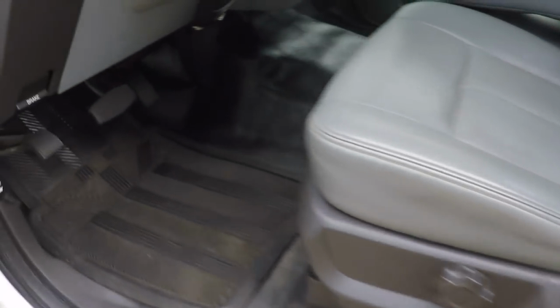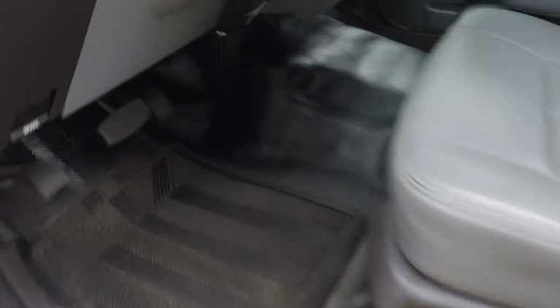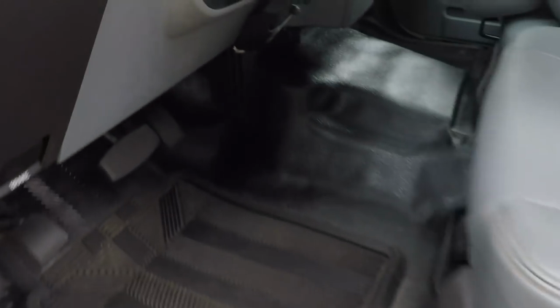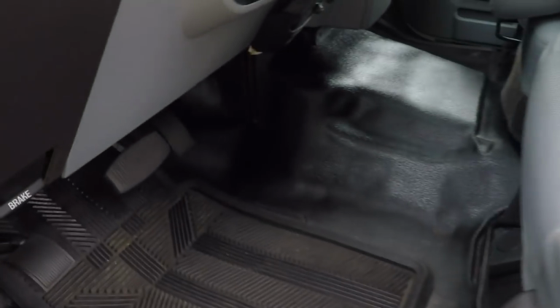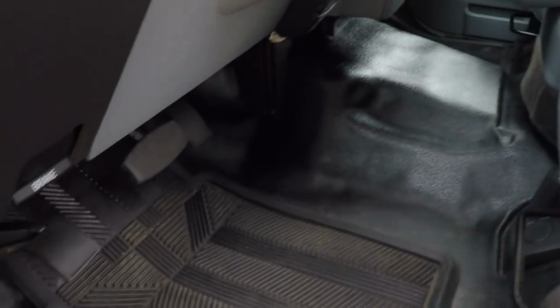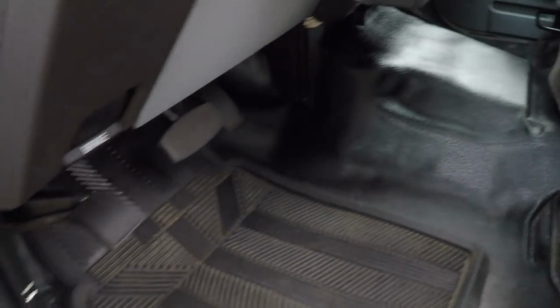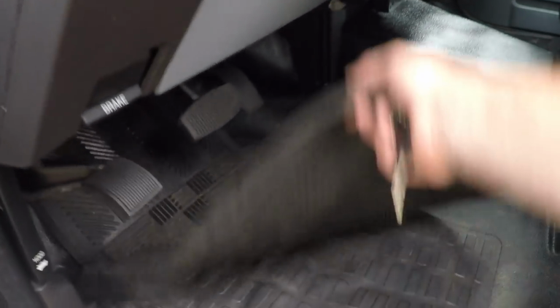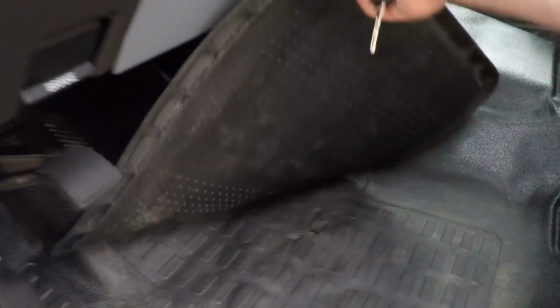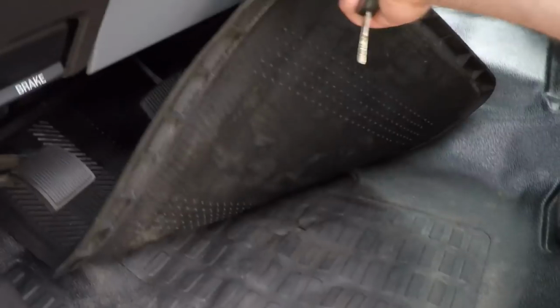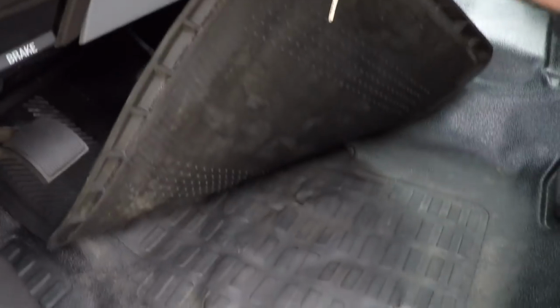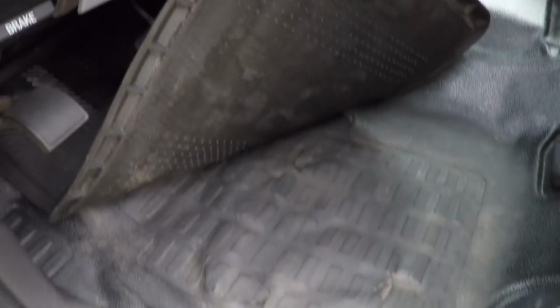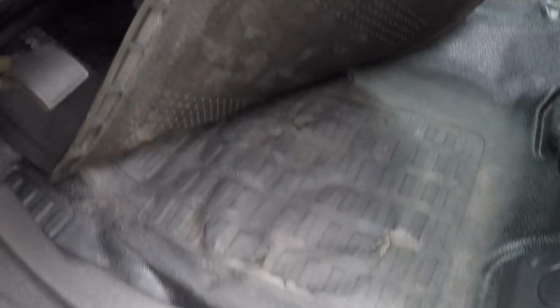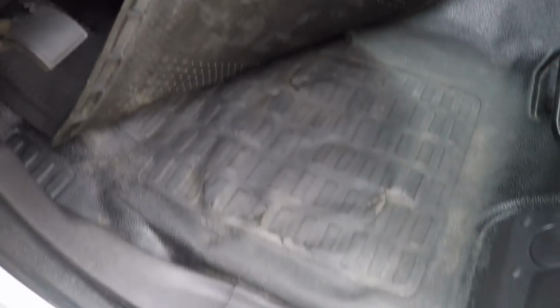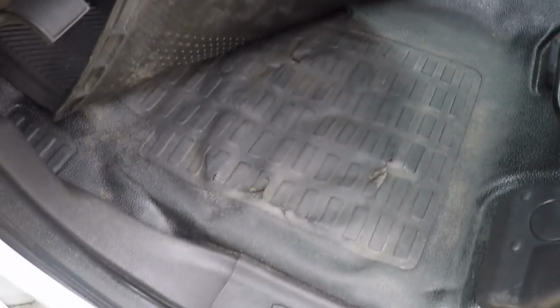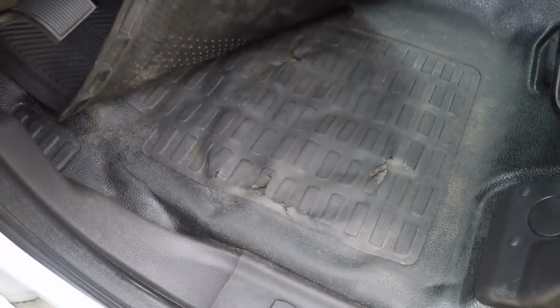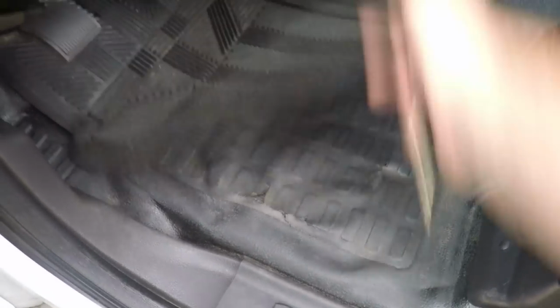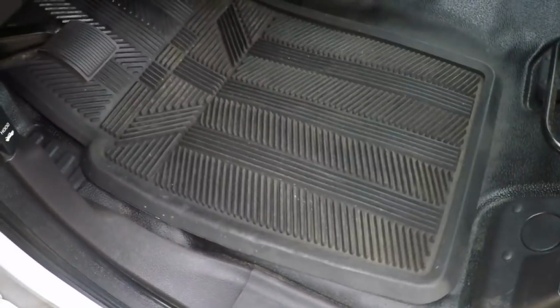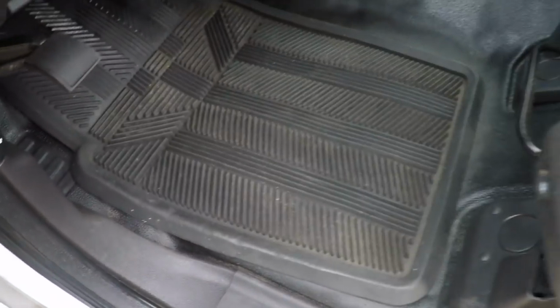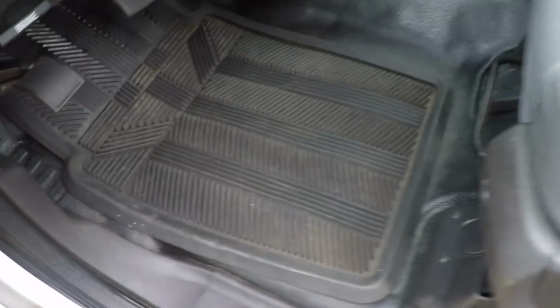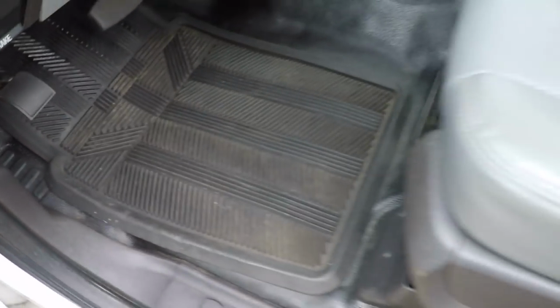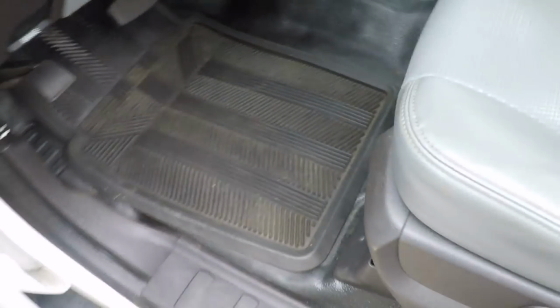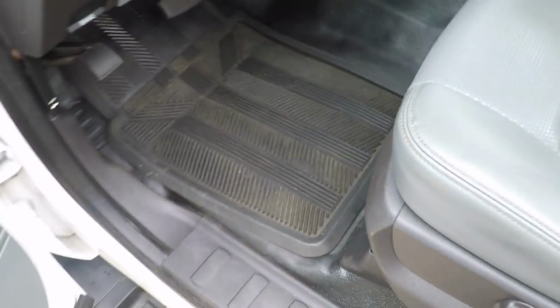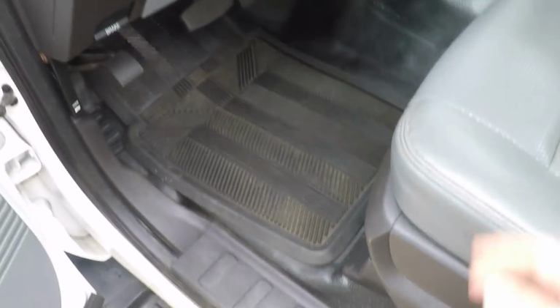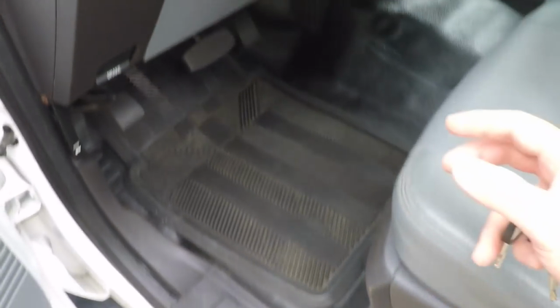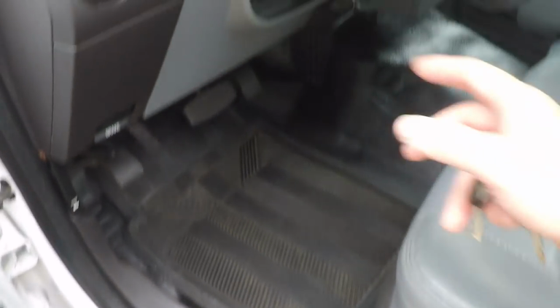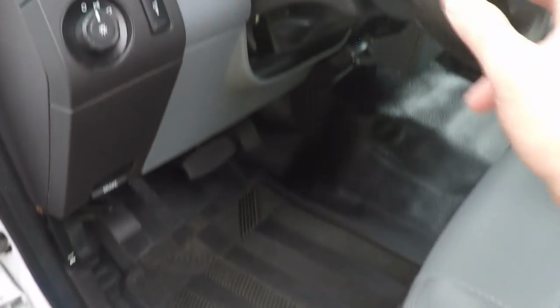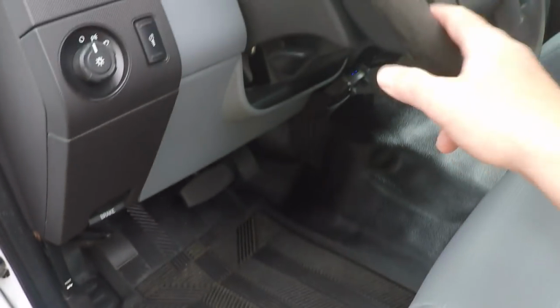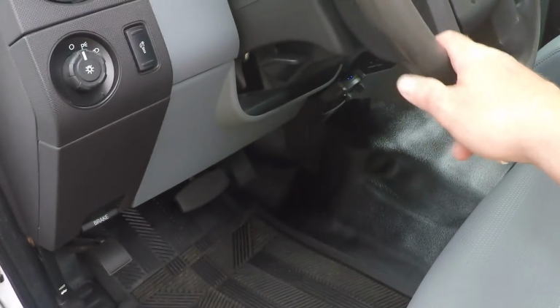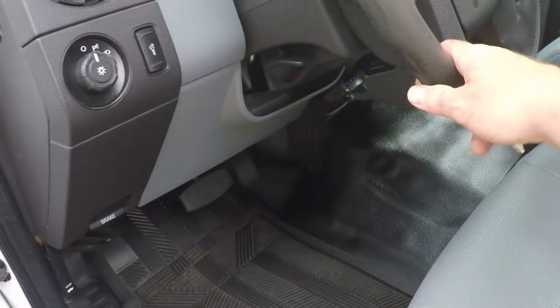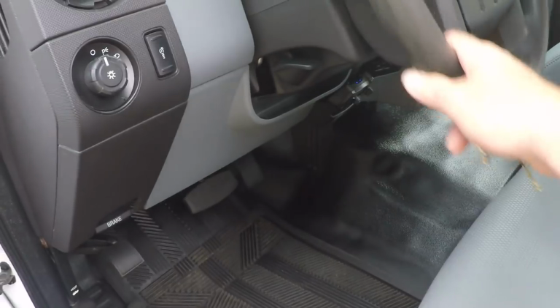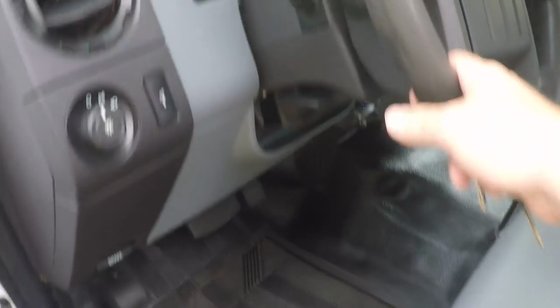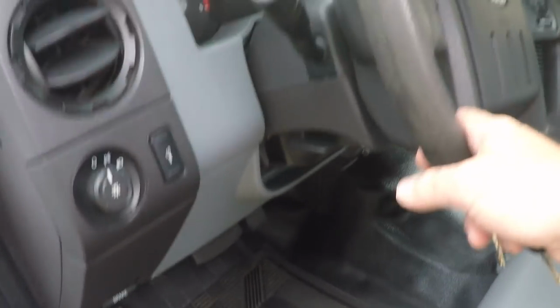It's got the rubber floor. It does have a few spots on the floor, which is common — just get some floor mats. It's got a tilt, telescoping steering wheel.